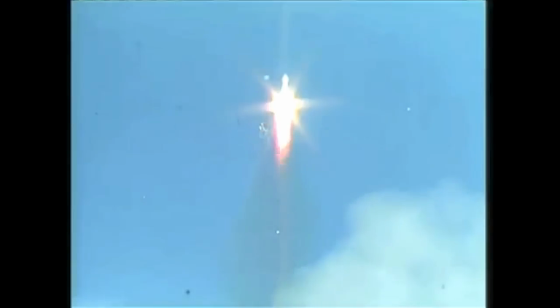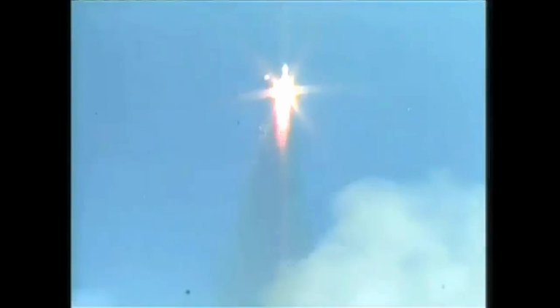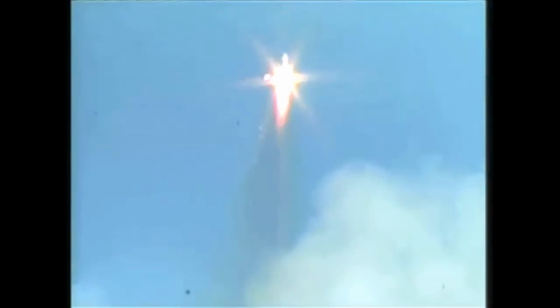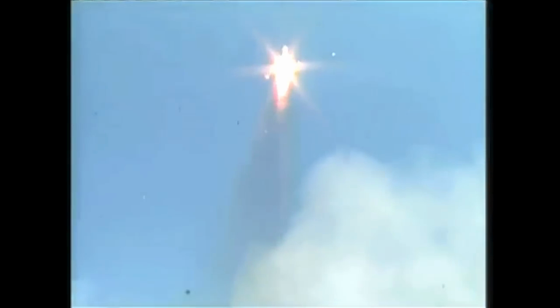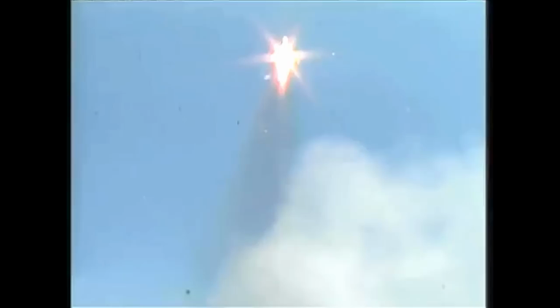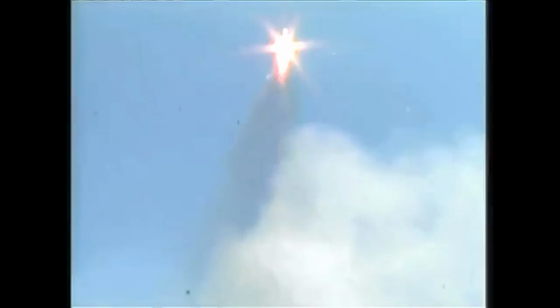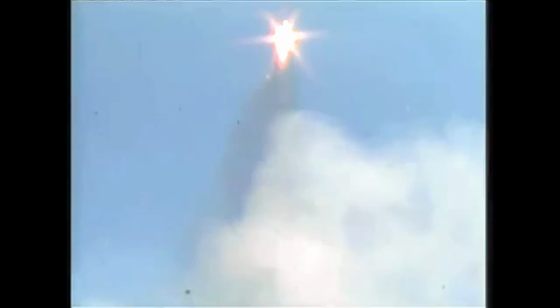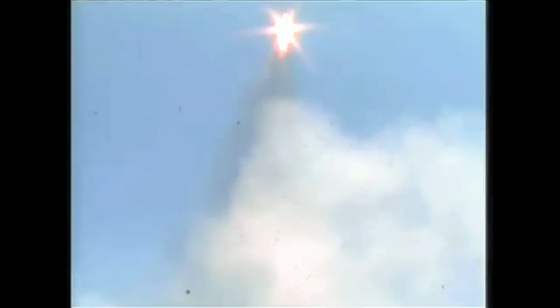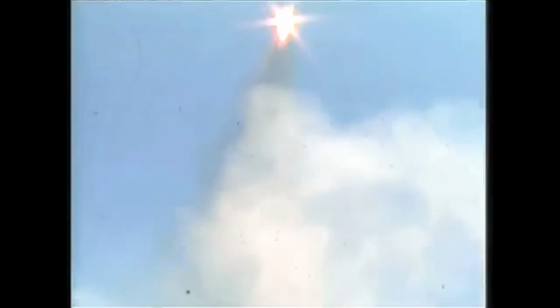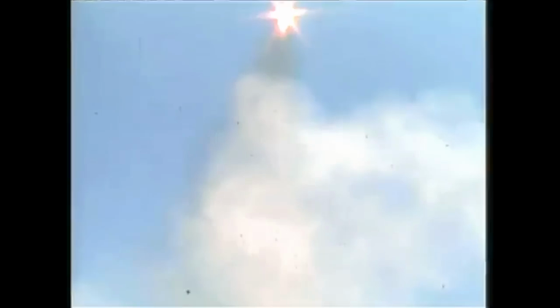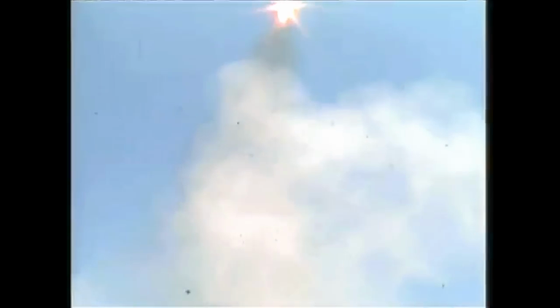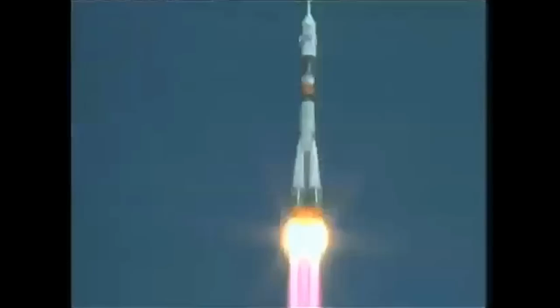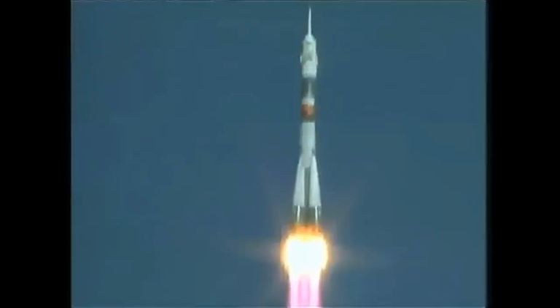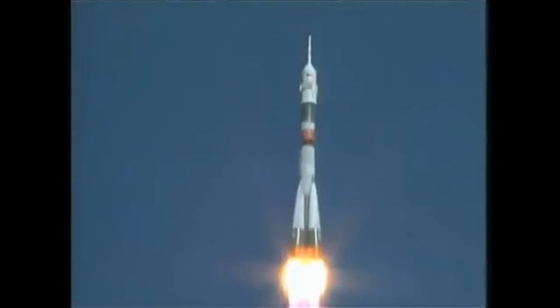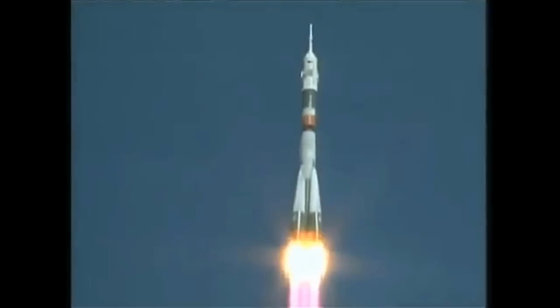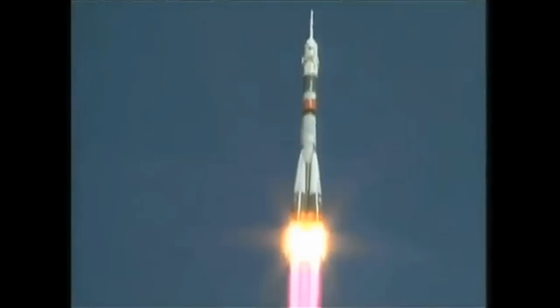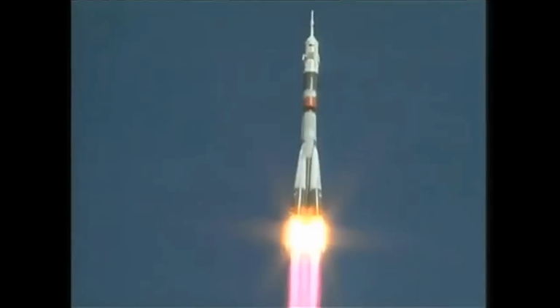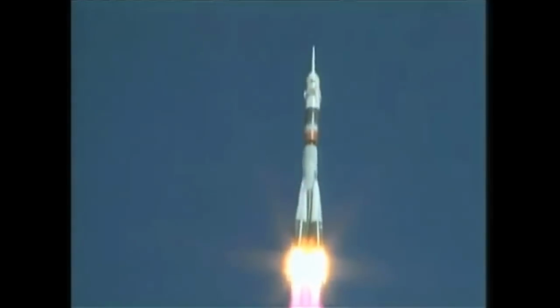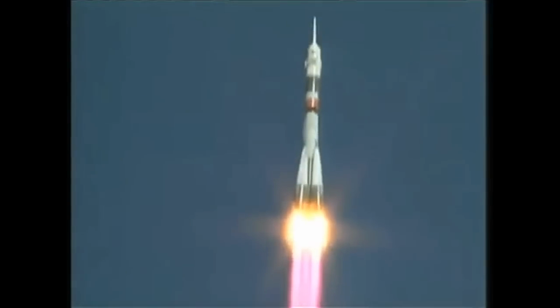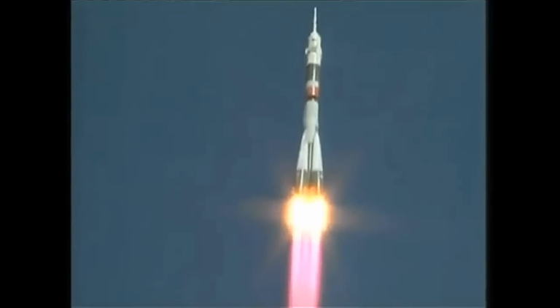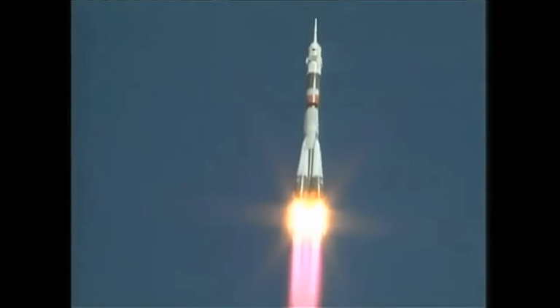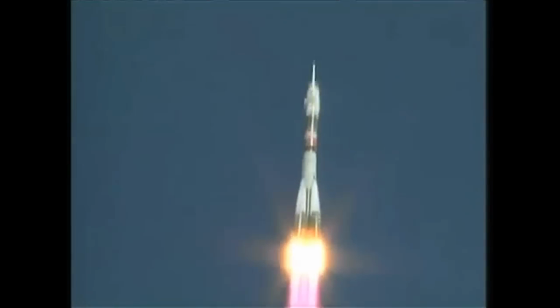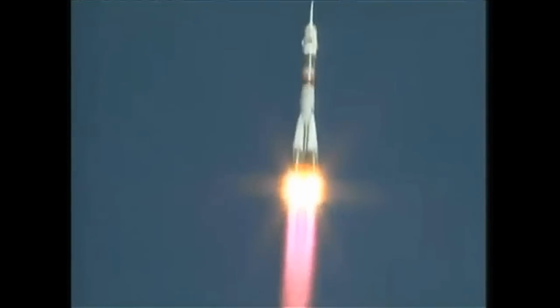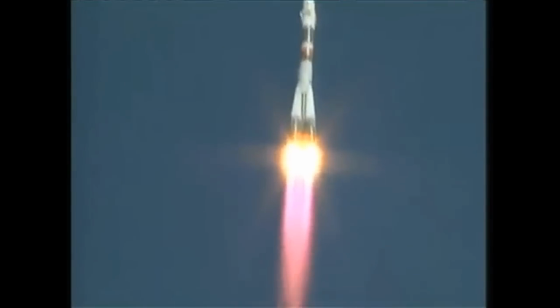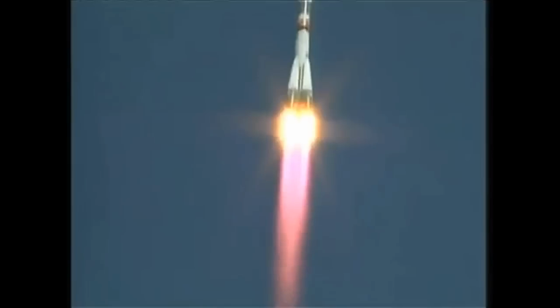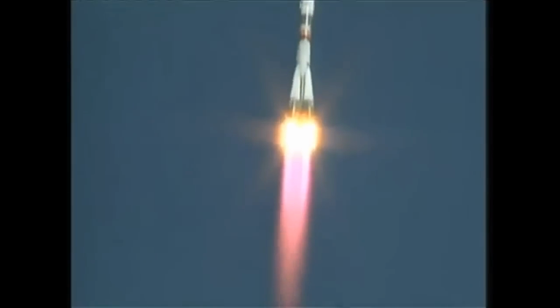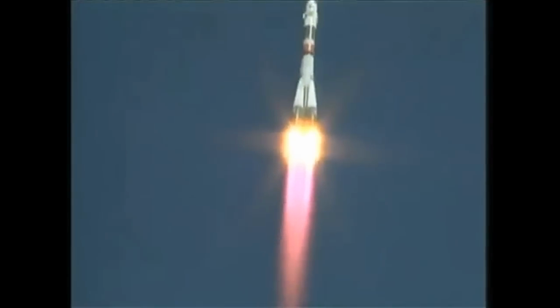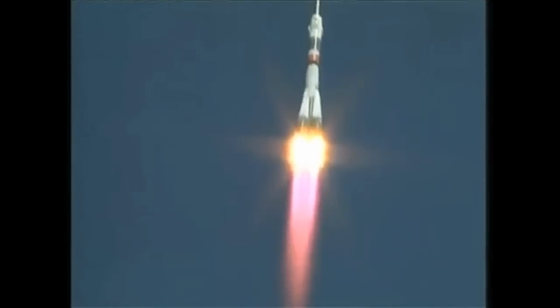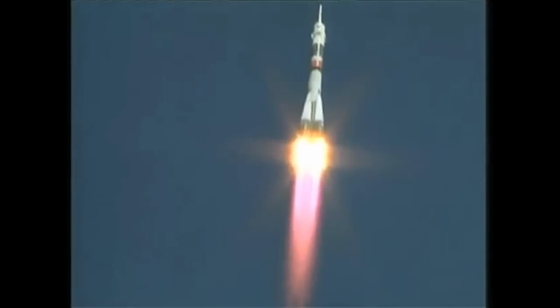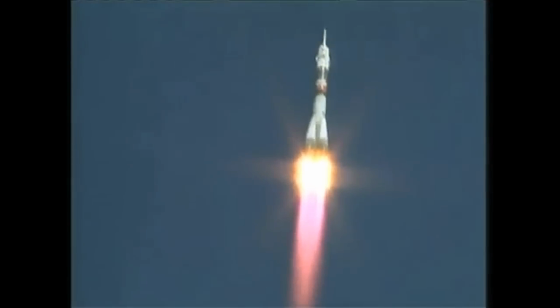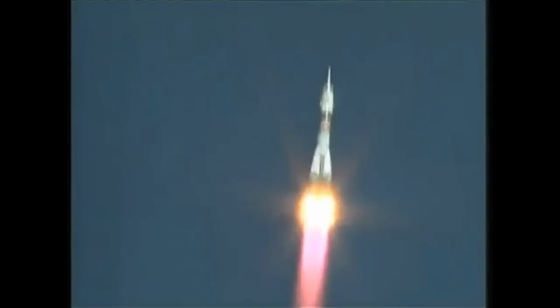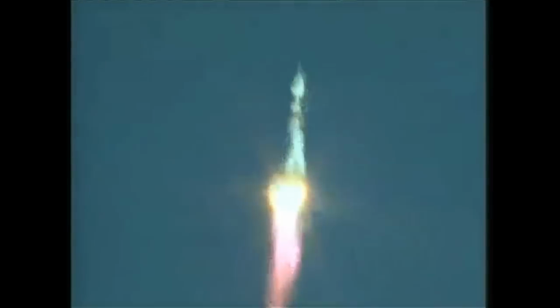Nominal. First and second stage. Good pitch program. According to flight controllers, the Soyuz is heading toward a link-up with the International Space Station two days from now.